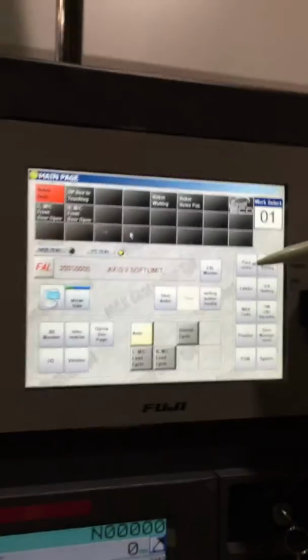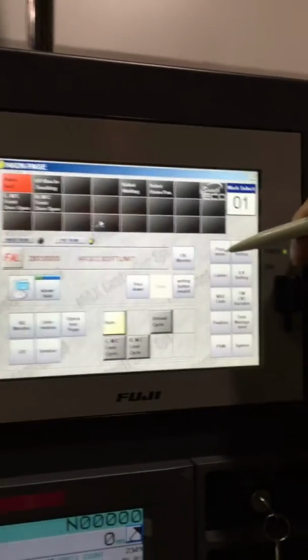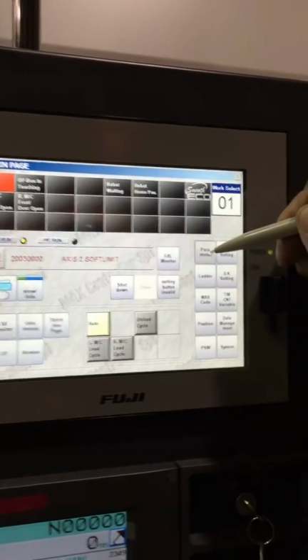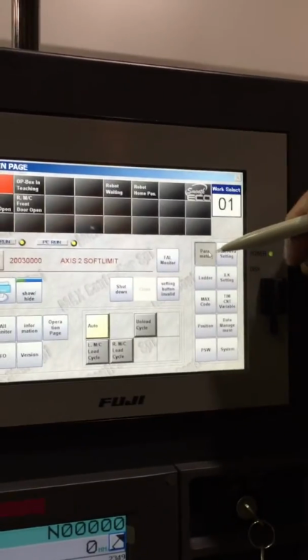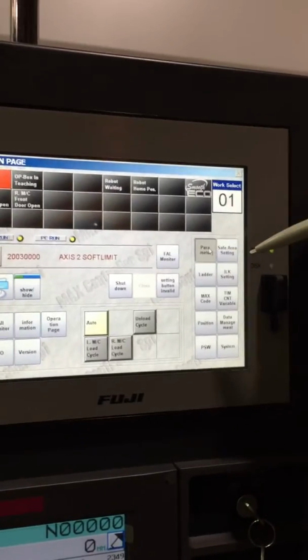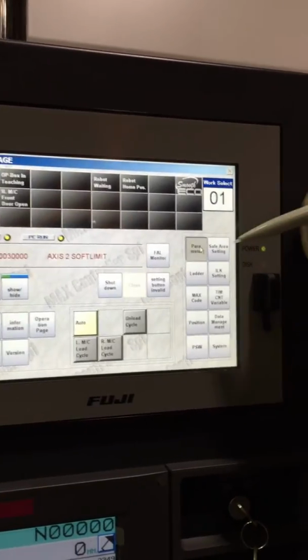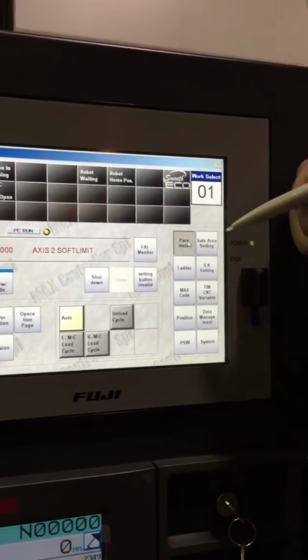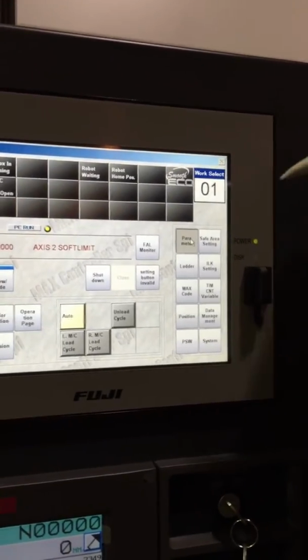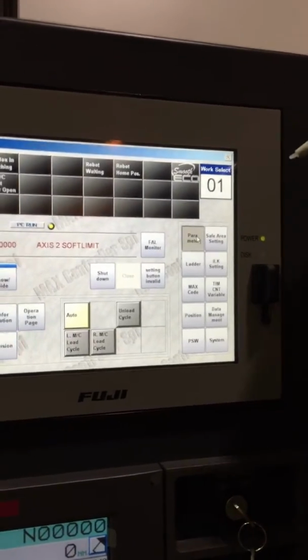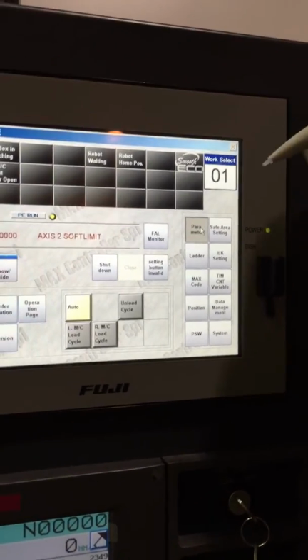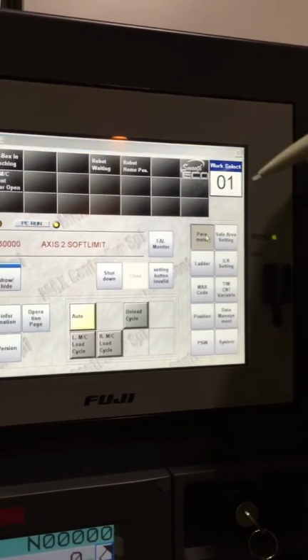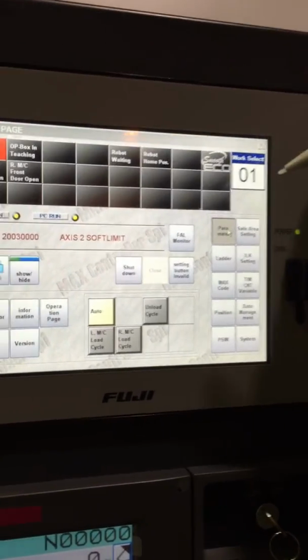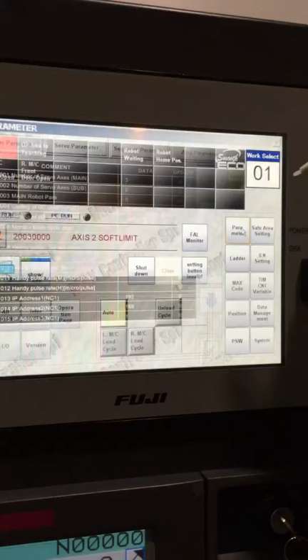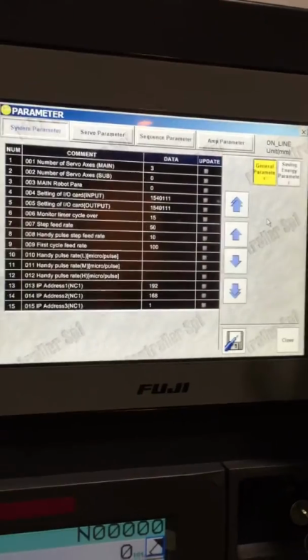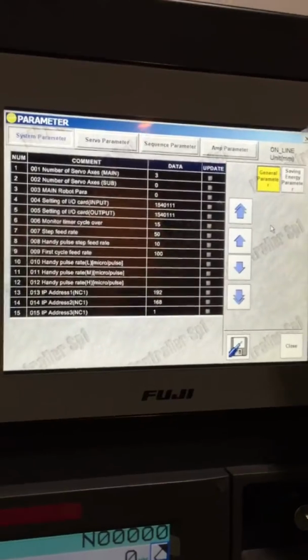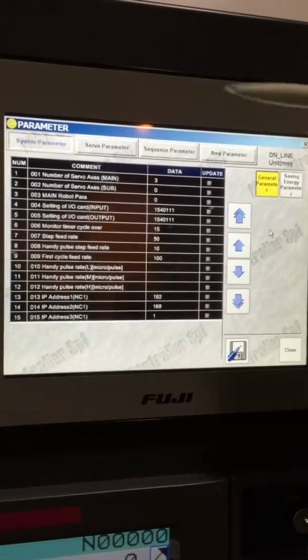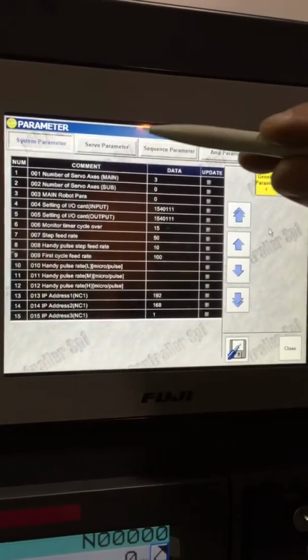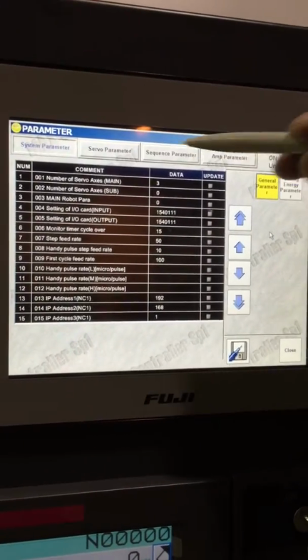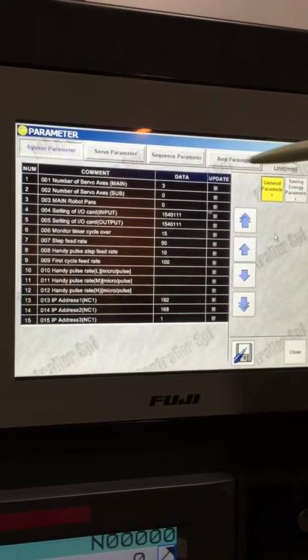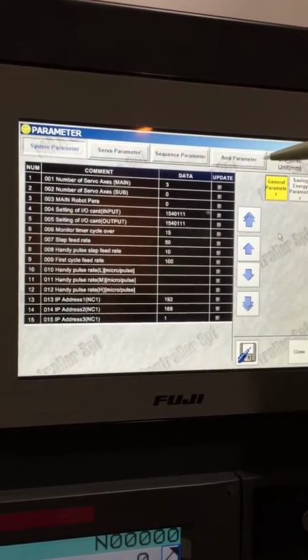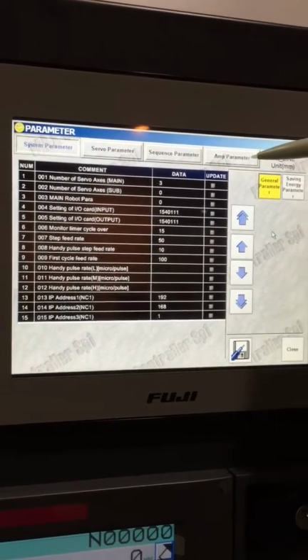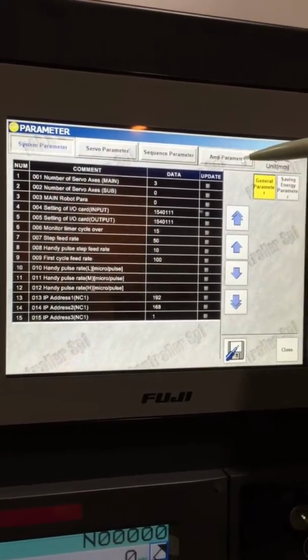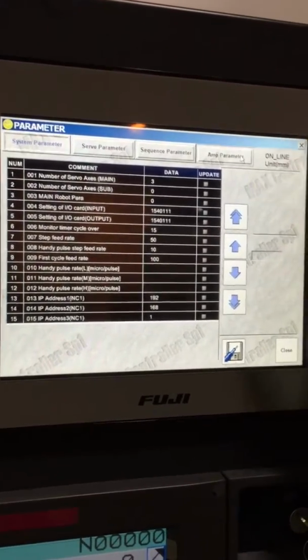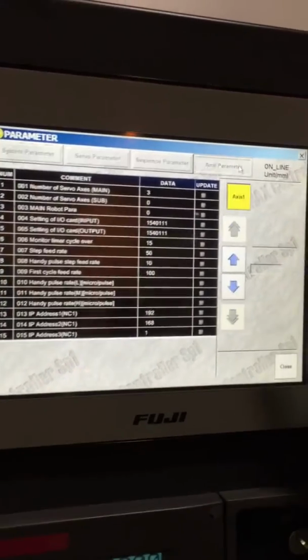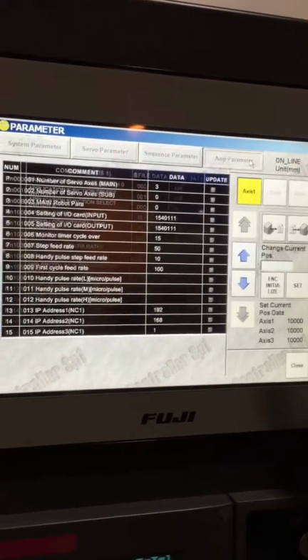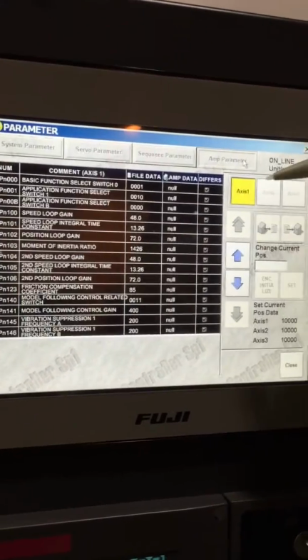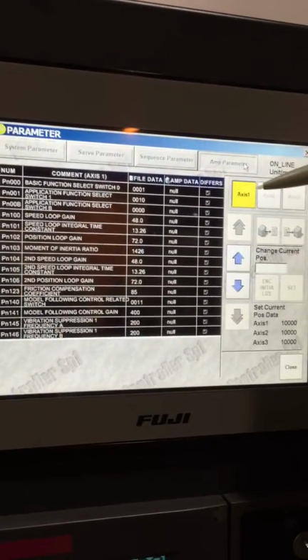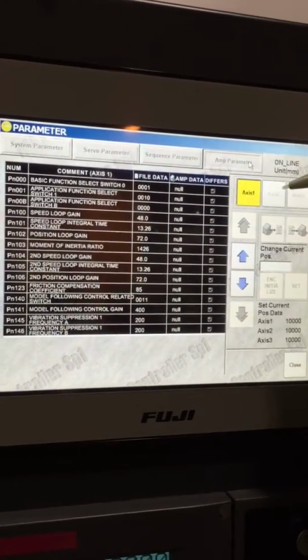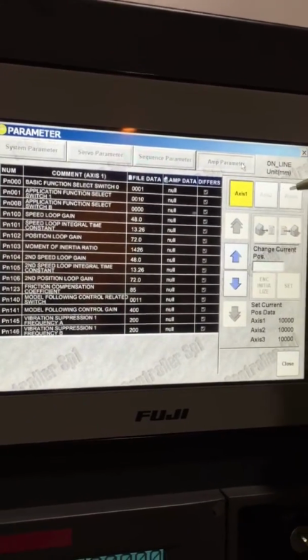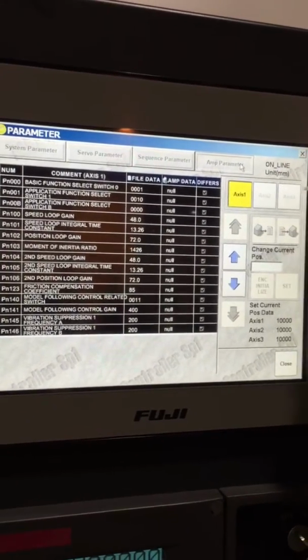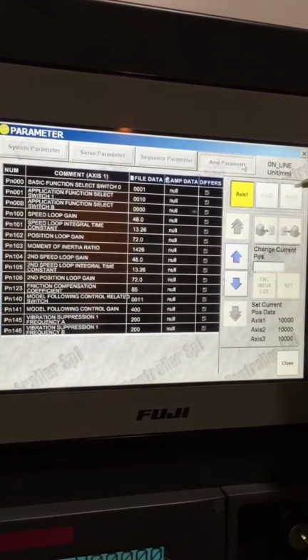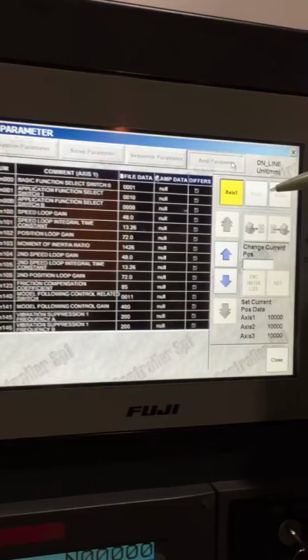Come forward on this. We're going to go to parameter, then app parameter. We're going to access two.